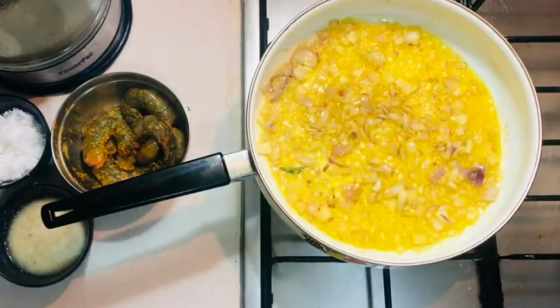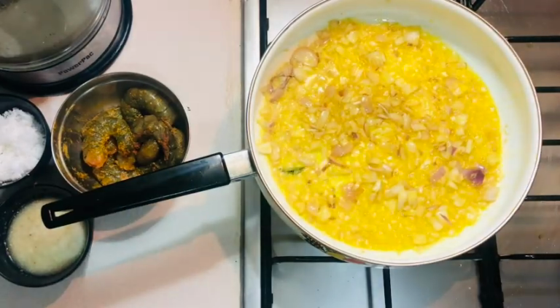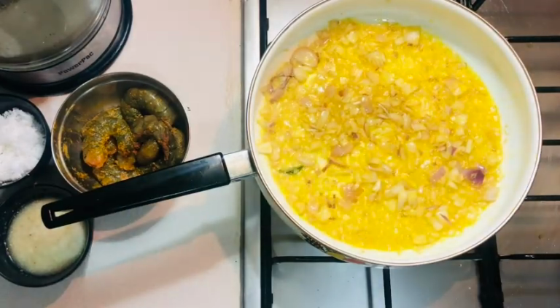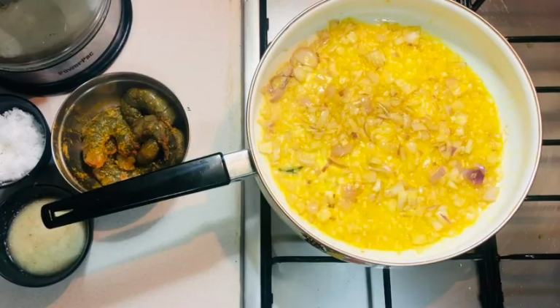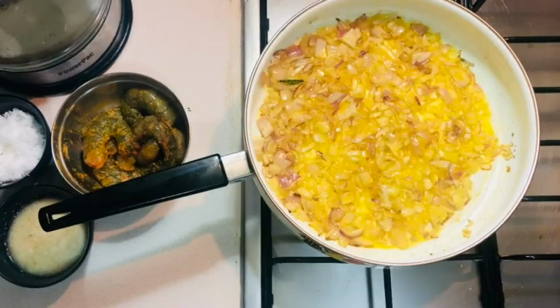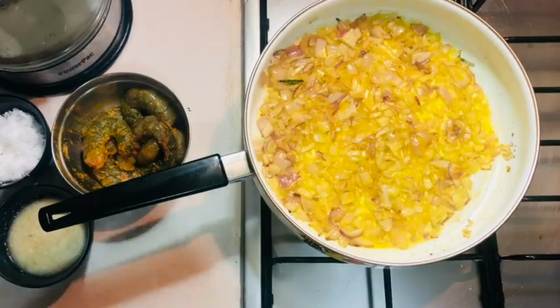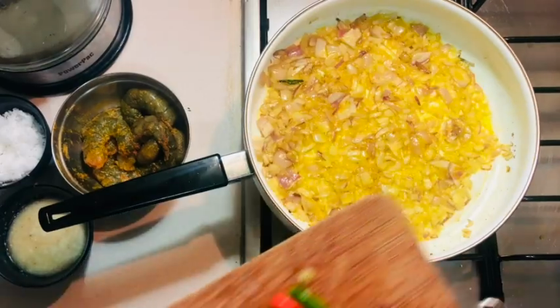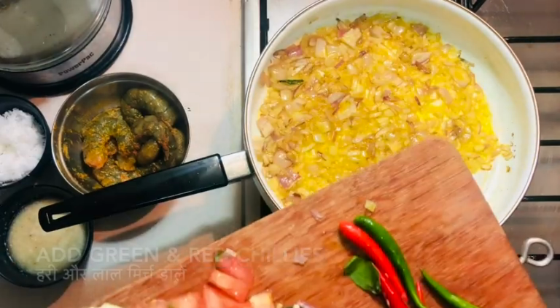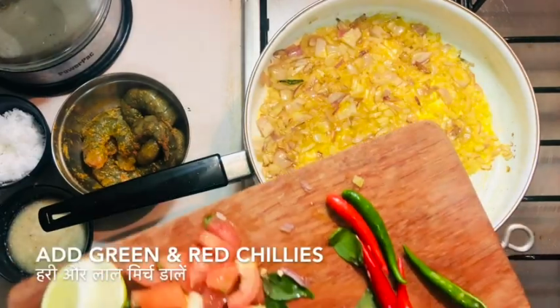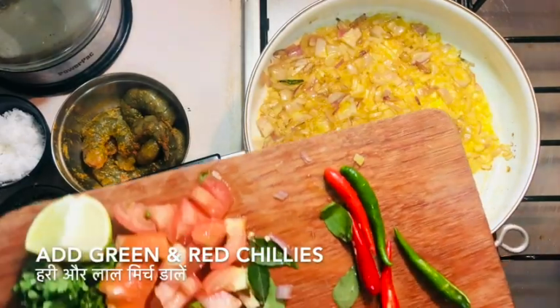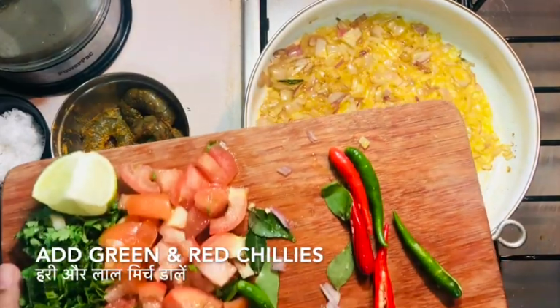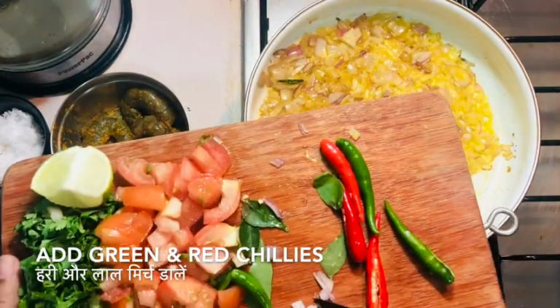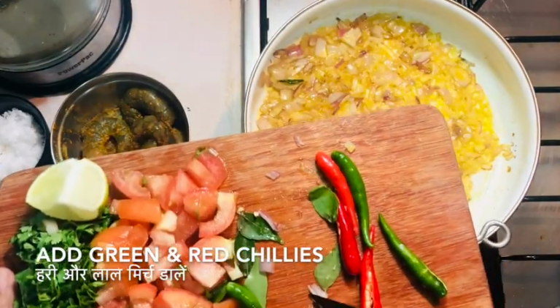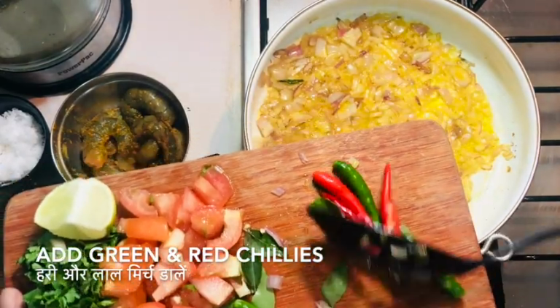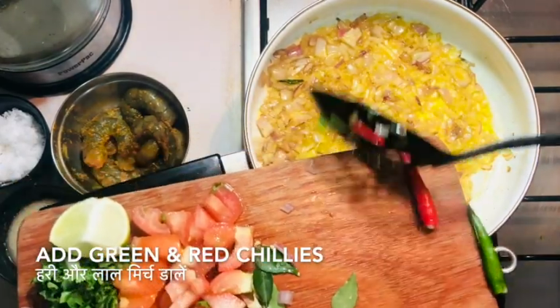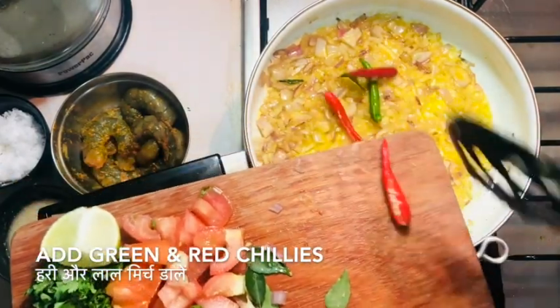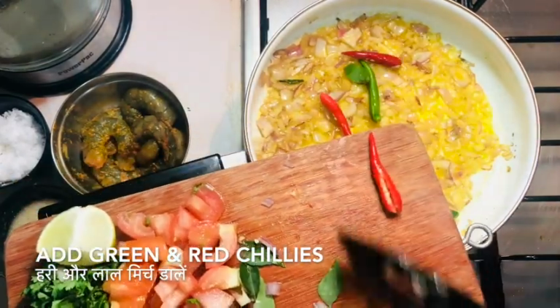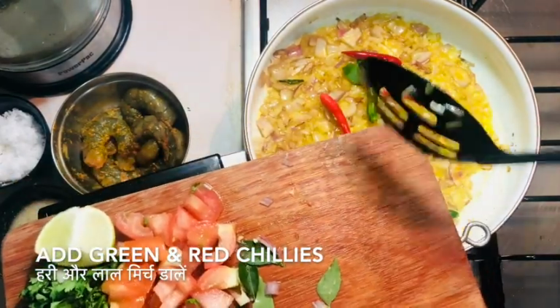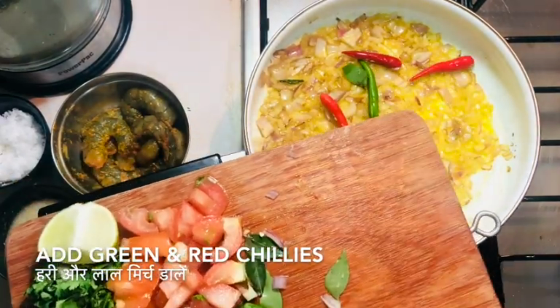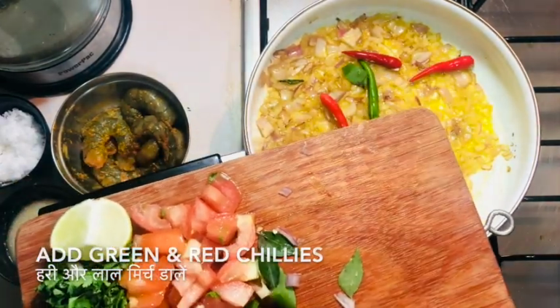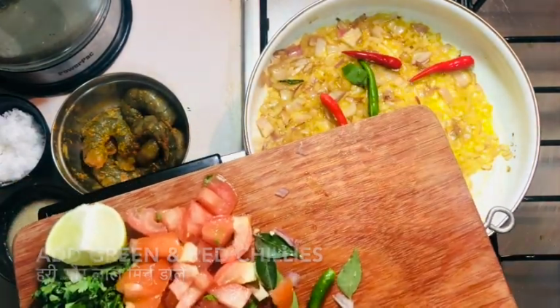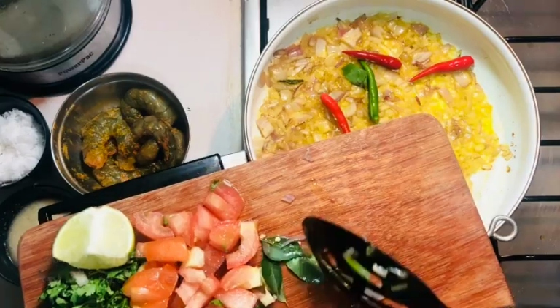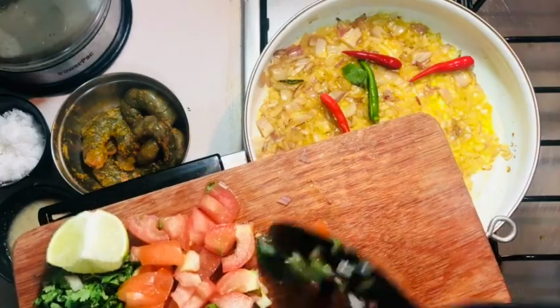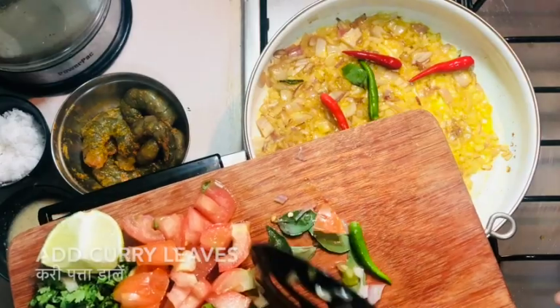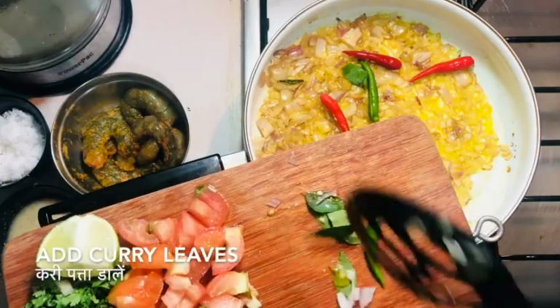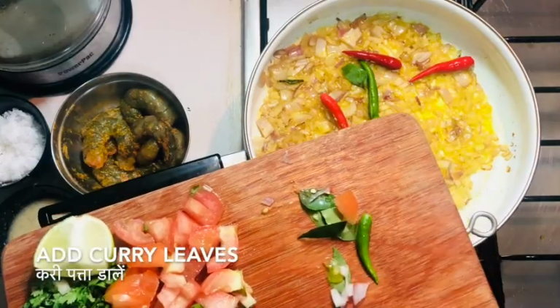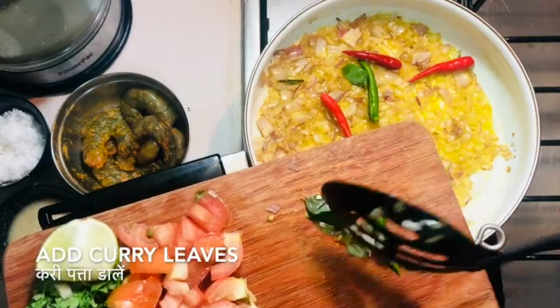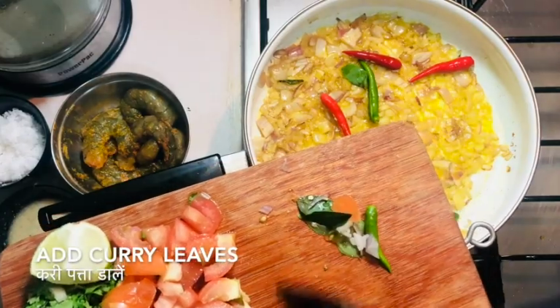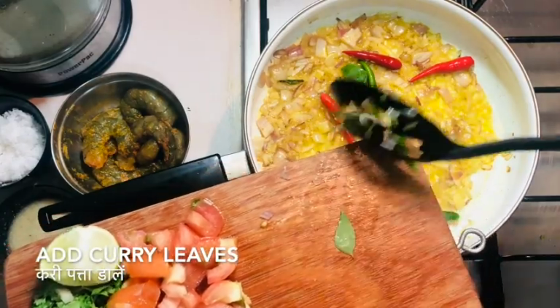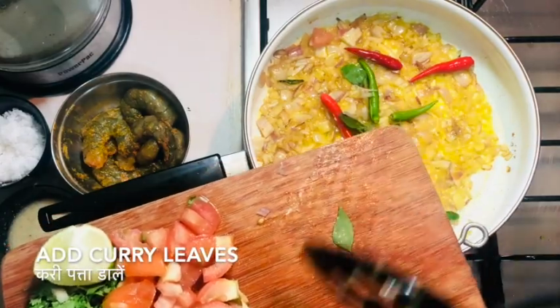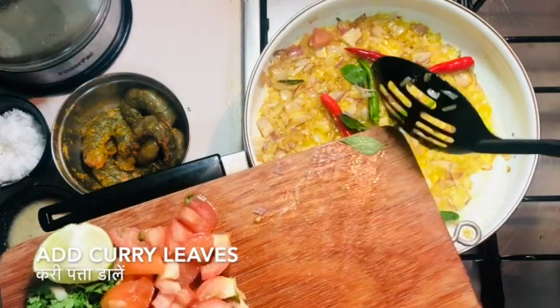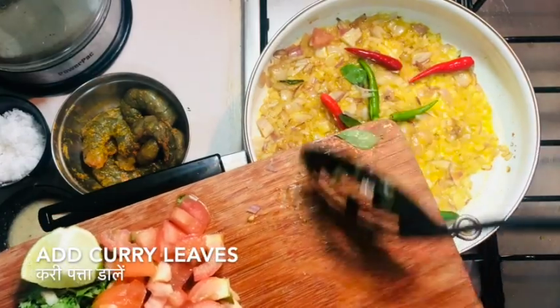Once you see the onions turning pink, you need to add some red chilies and green chilies, some curry leaves, and sauté for two to three minutes.